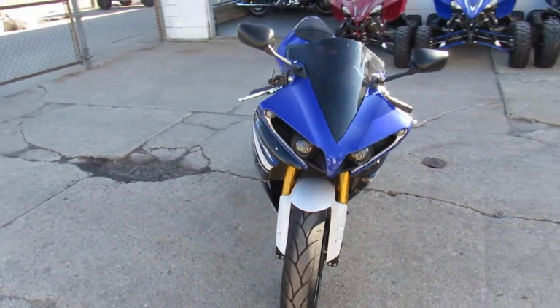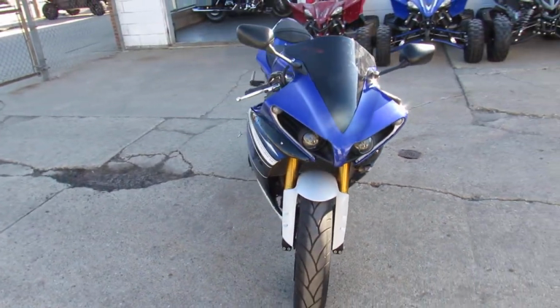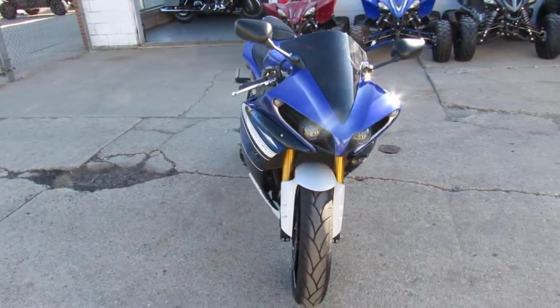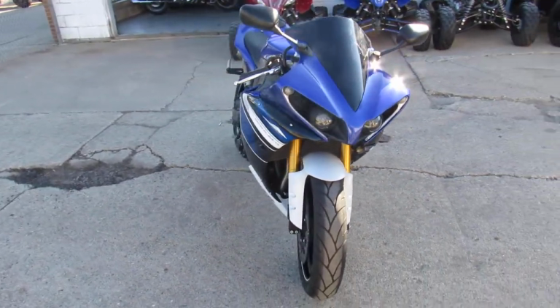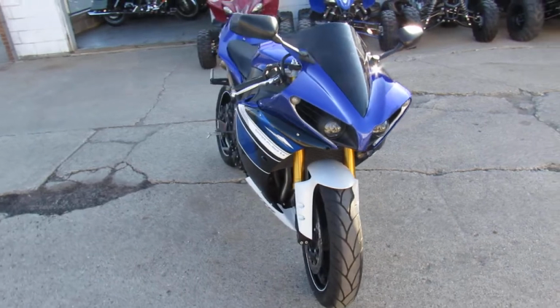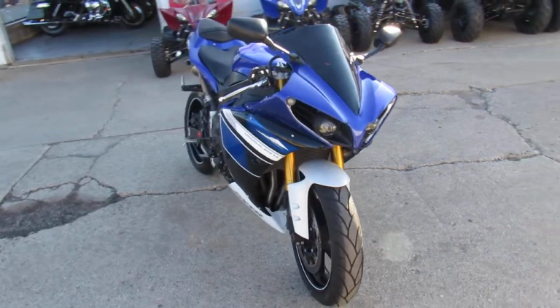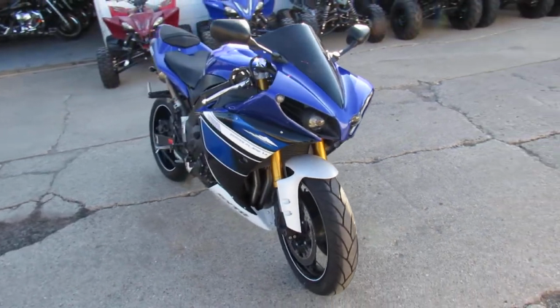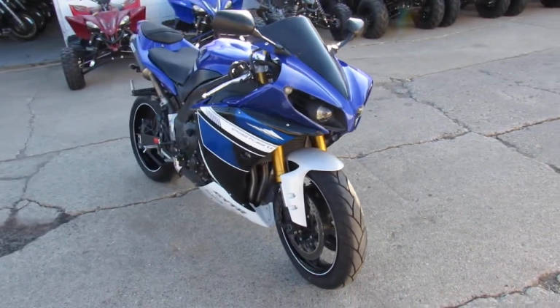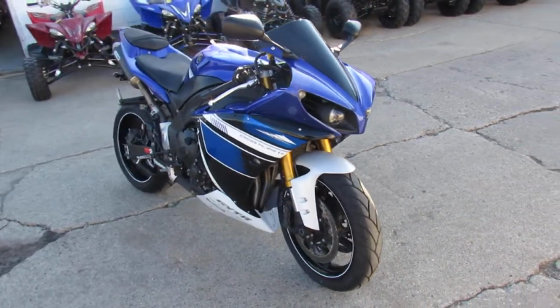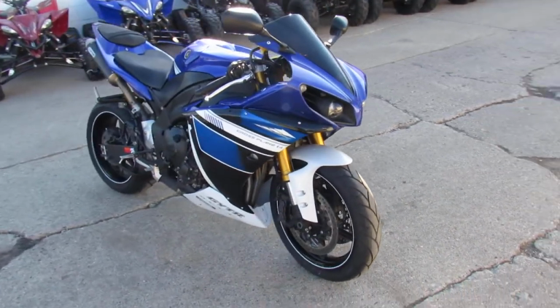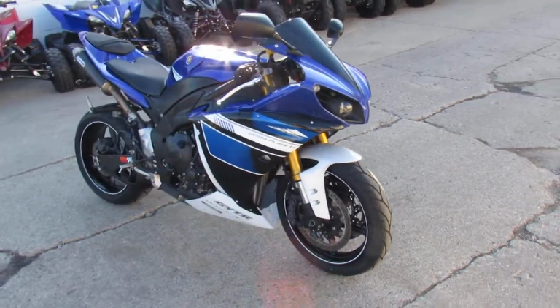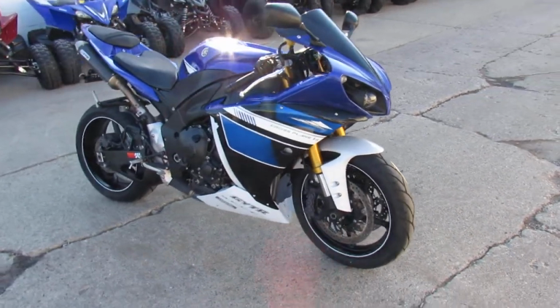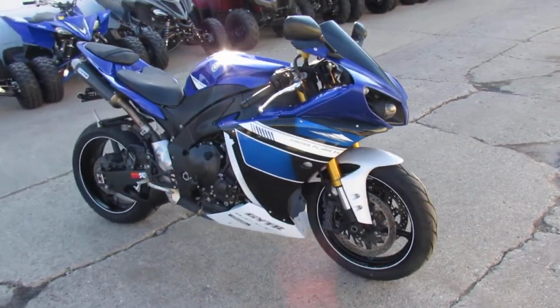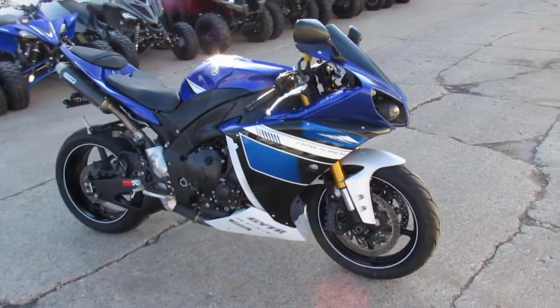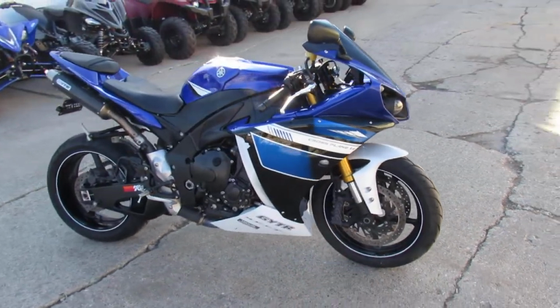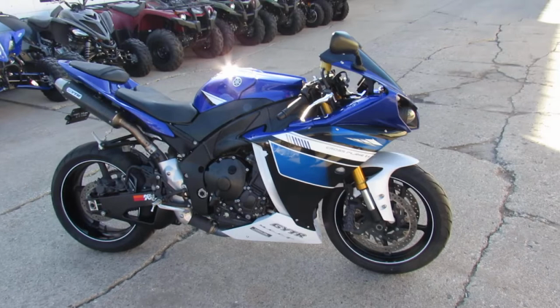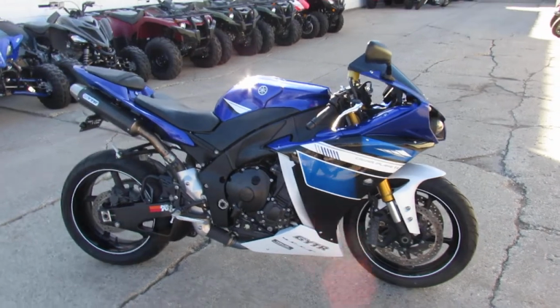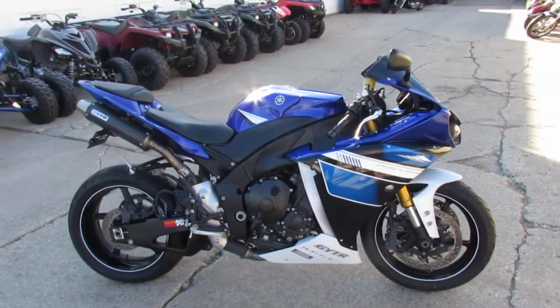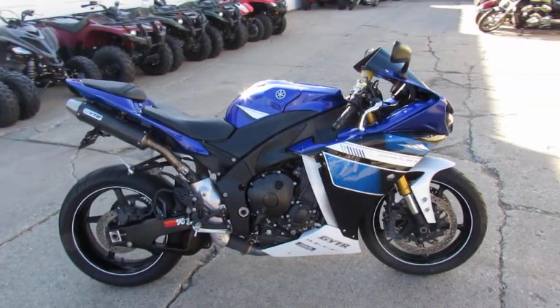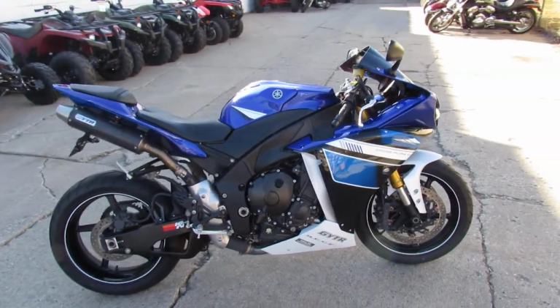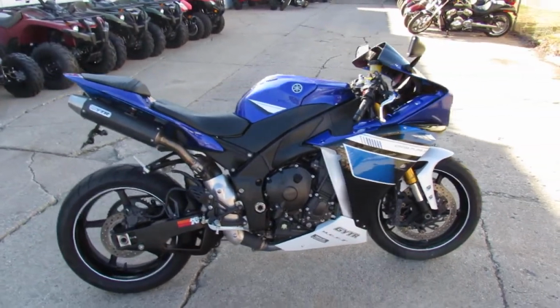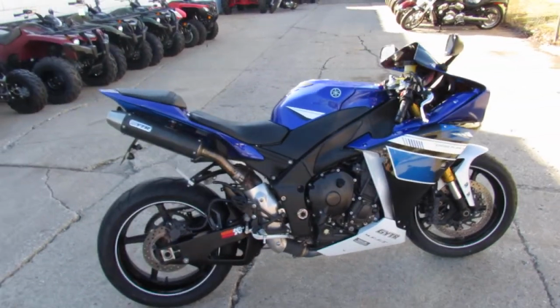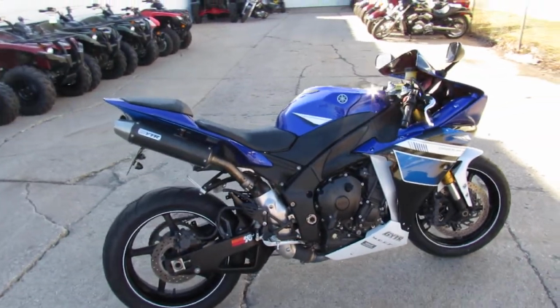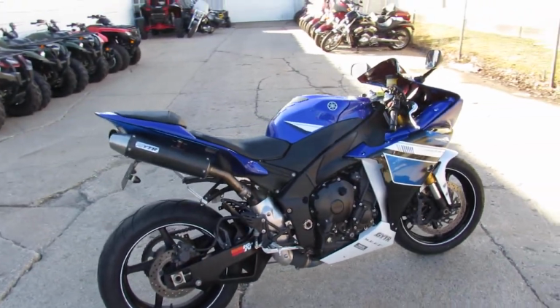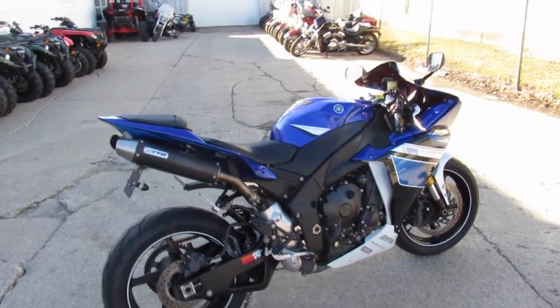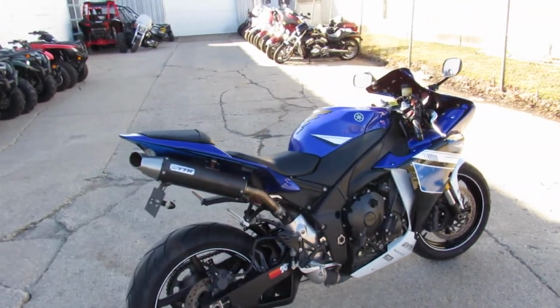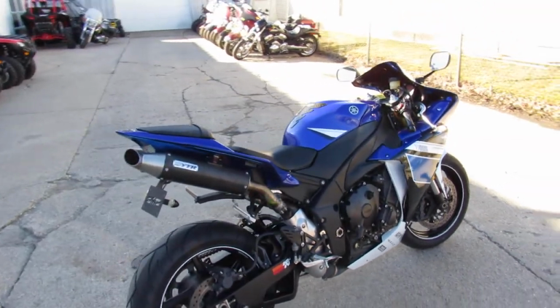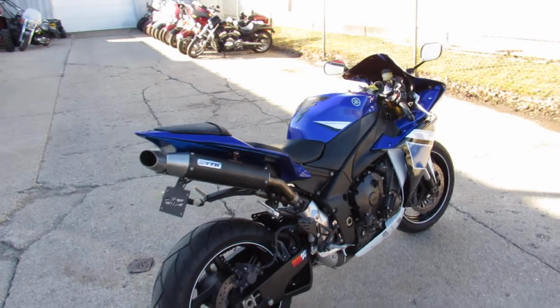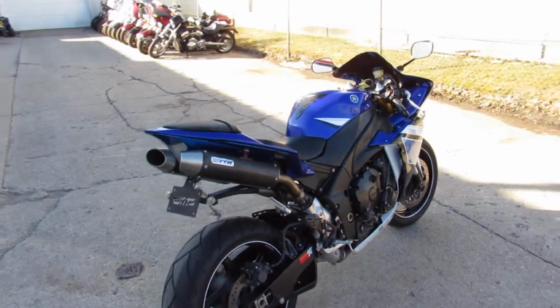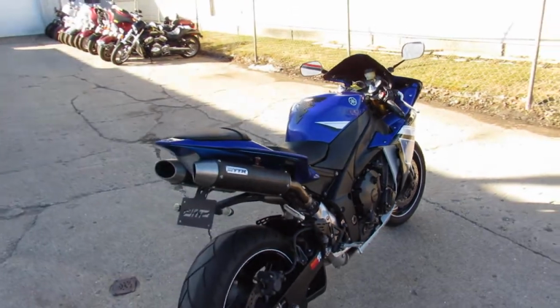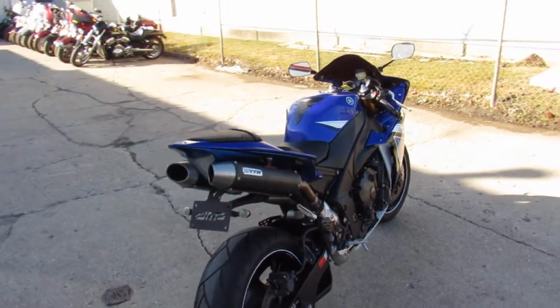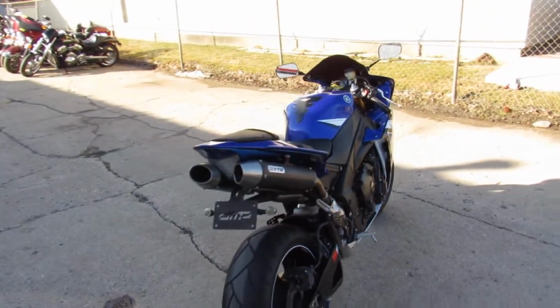This one here, 2013 R1, comes with only 9,087 miles. It's a Team Yamaha Racing Colors. It's got the Fender Eliminator Kit and the GYTR Carbon Fiber Exhaust. It makes this R1 sound as cool as it looks, guys.